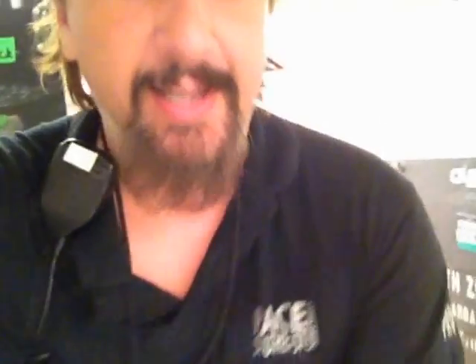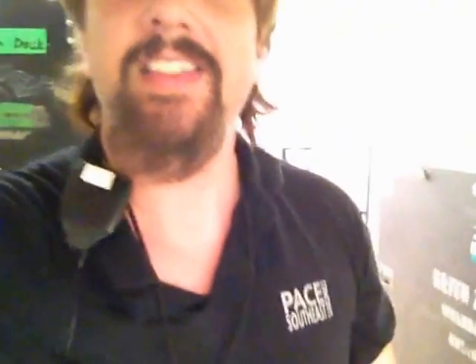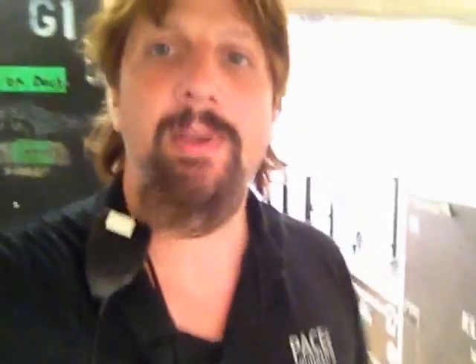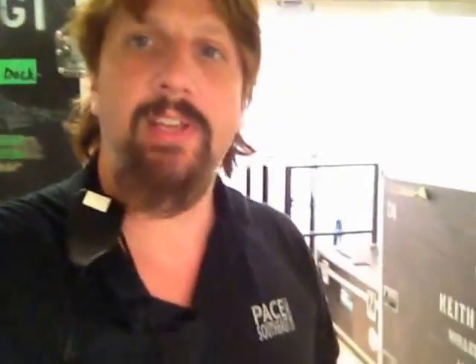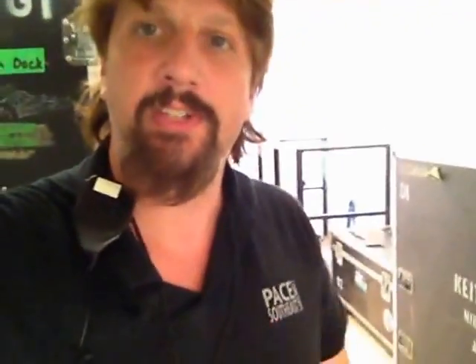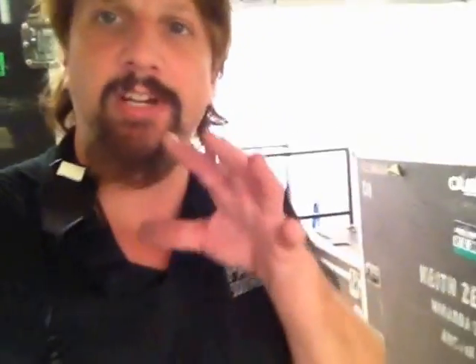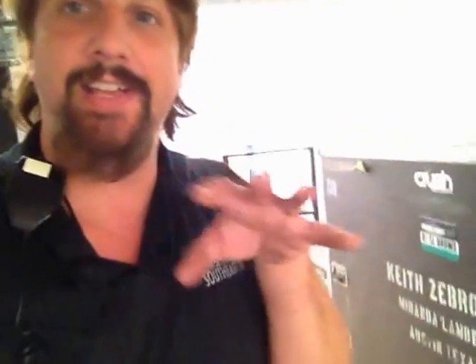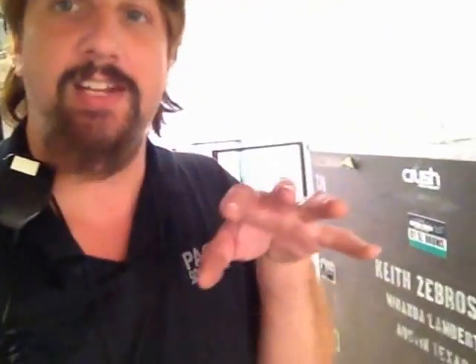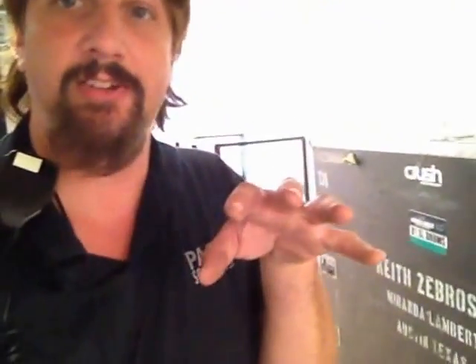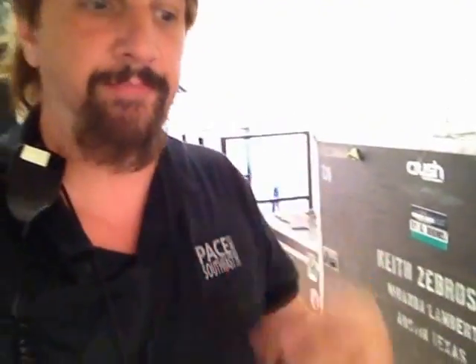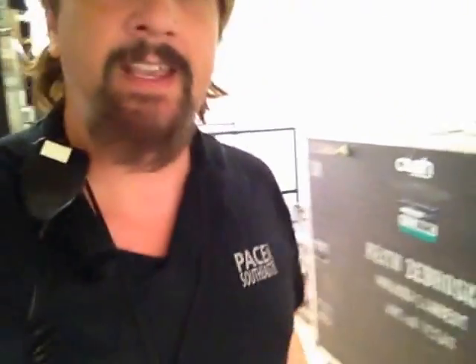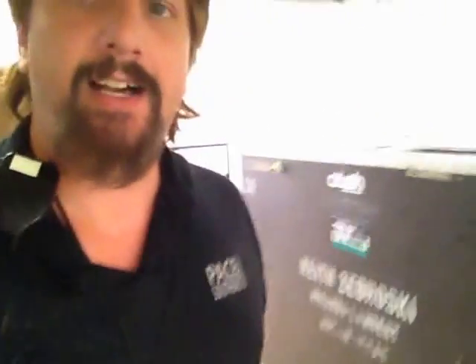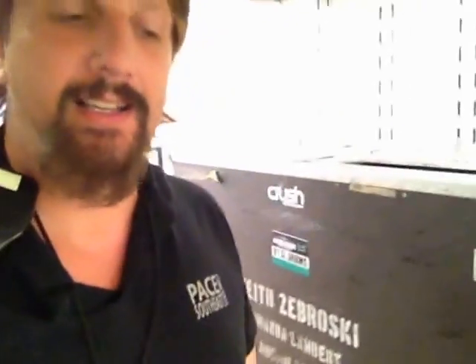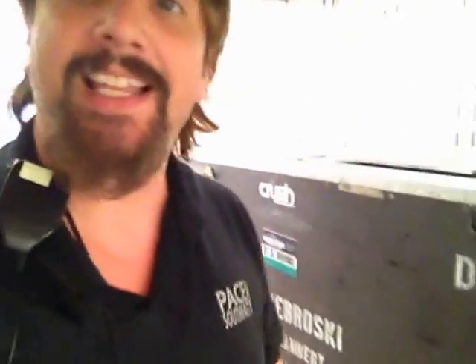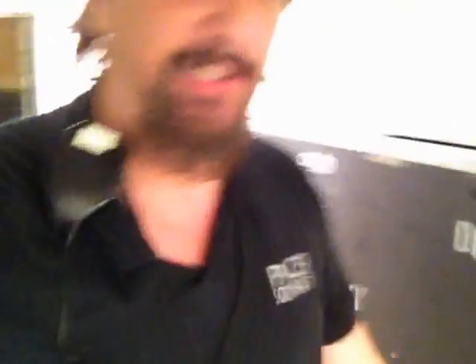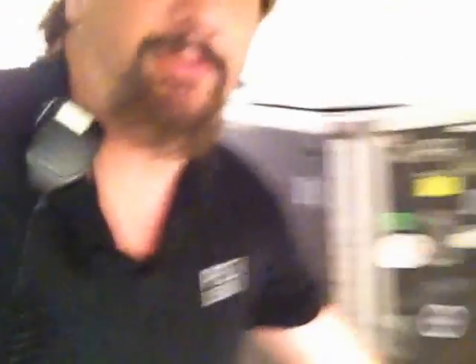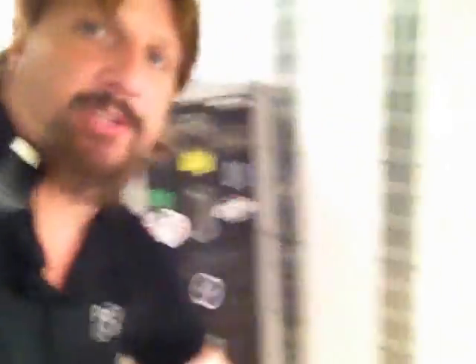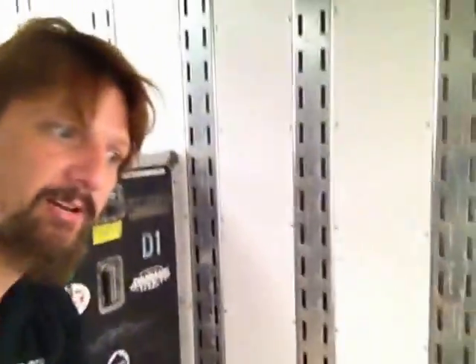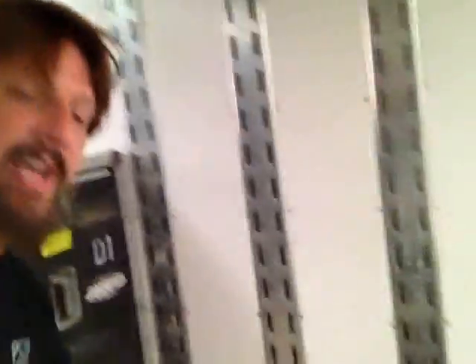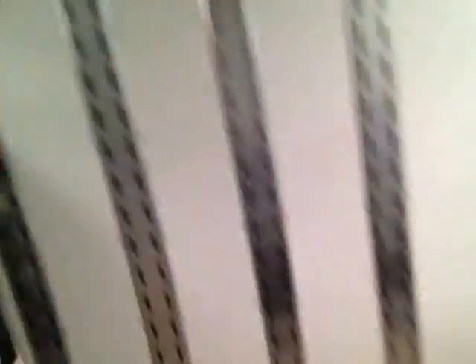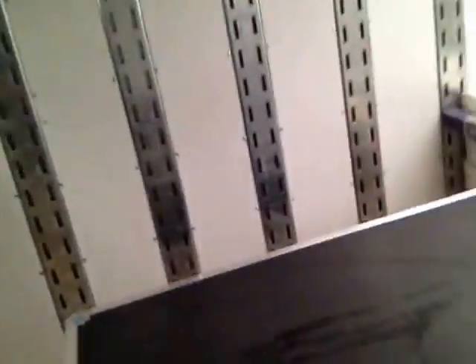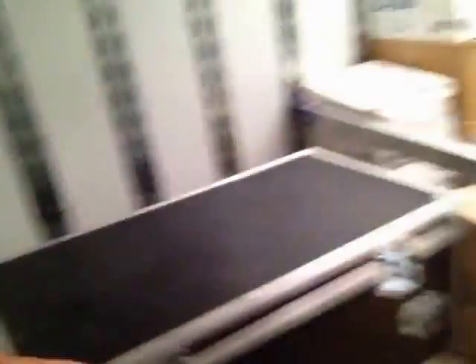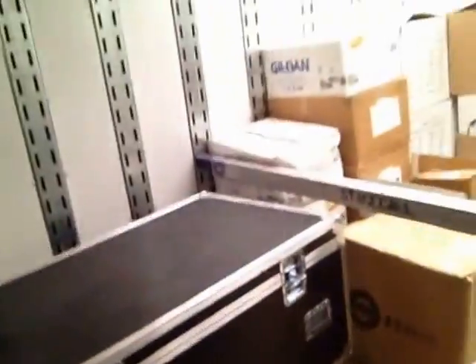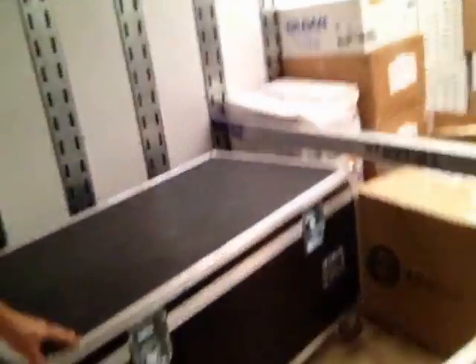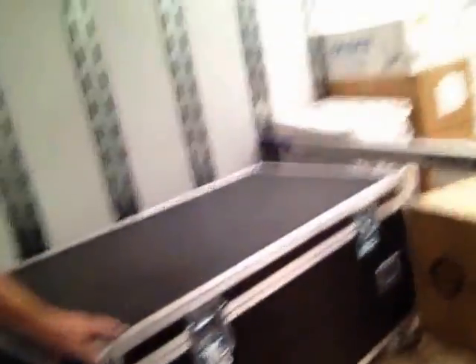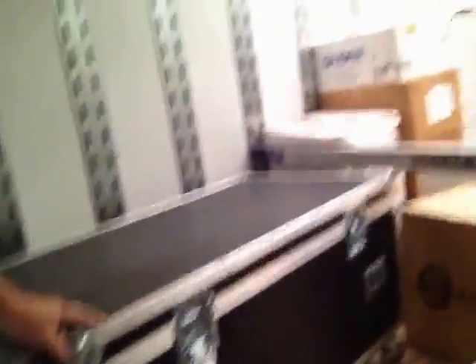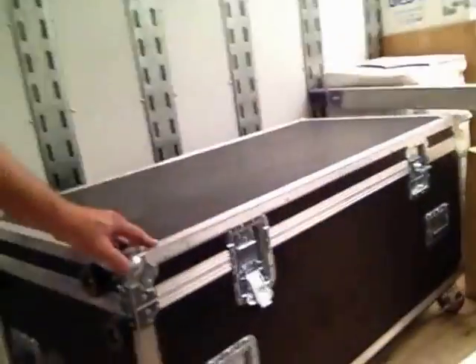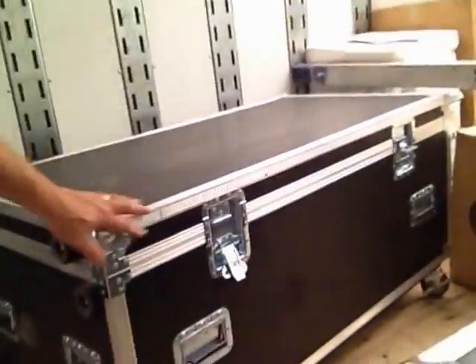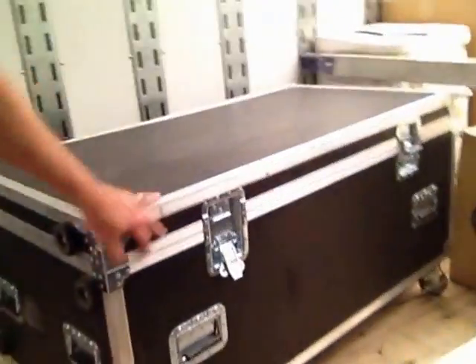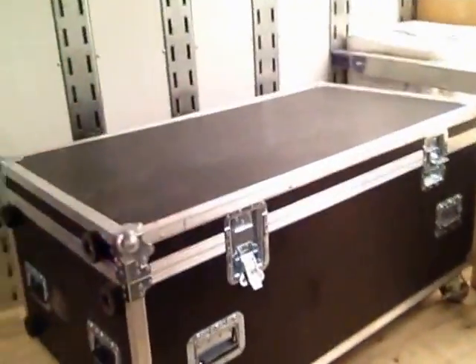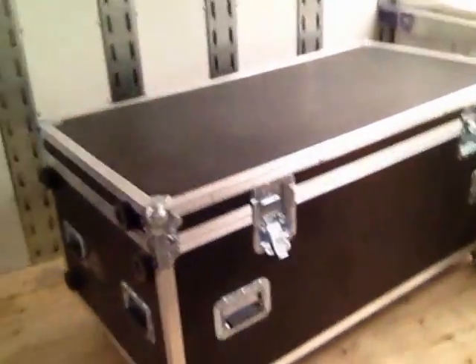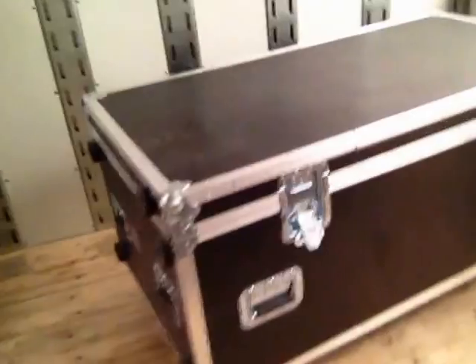This is a basic thing that you must know as a stagehand. Flight latches. I'm talking about road cases. They have the road case latches on them, and I'll show you how to operate them.